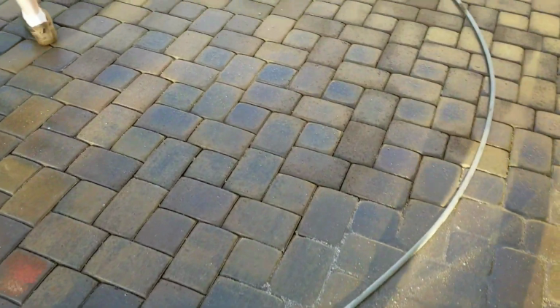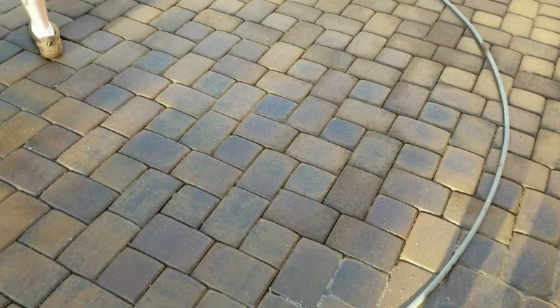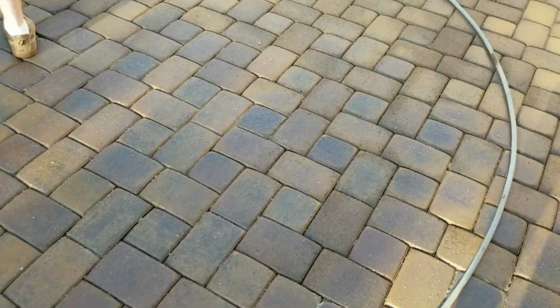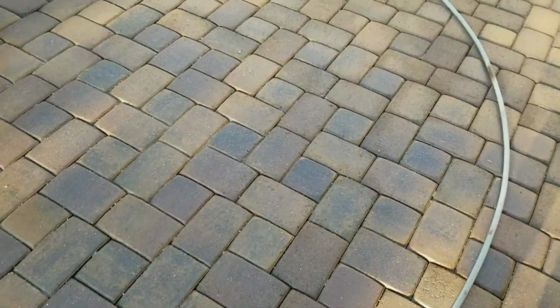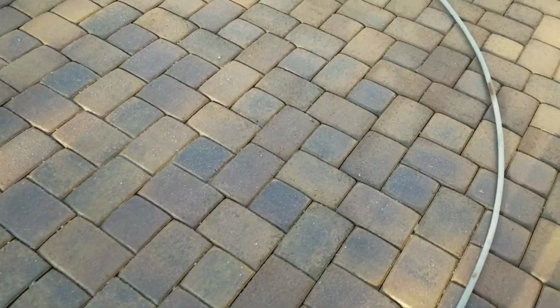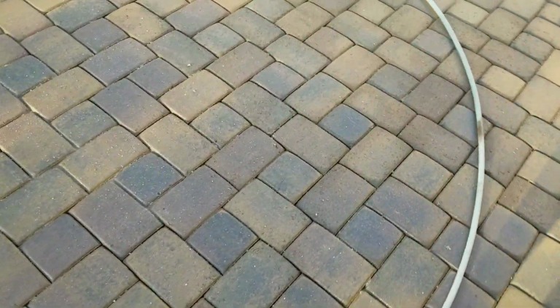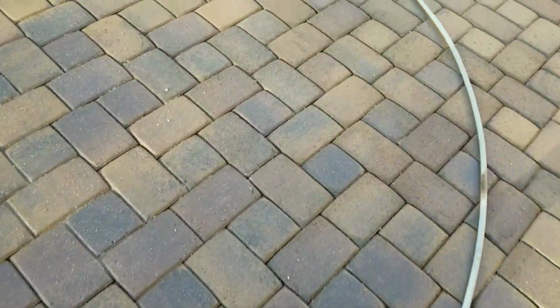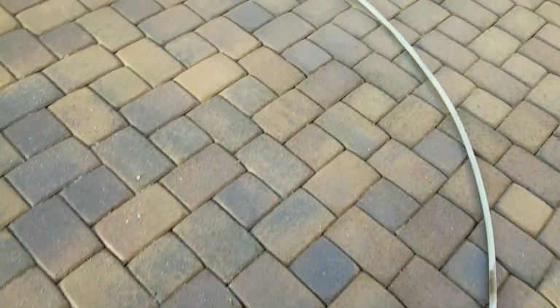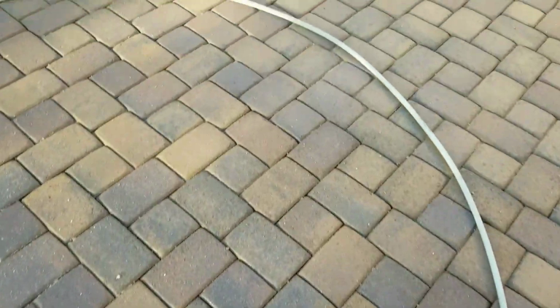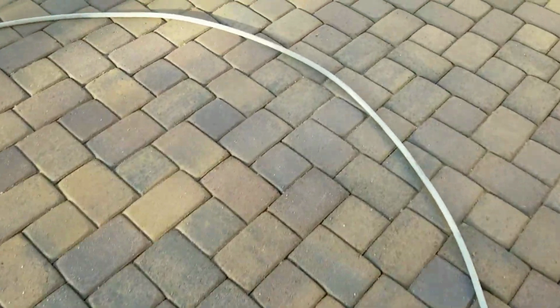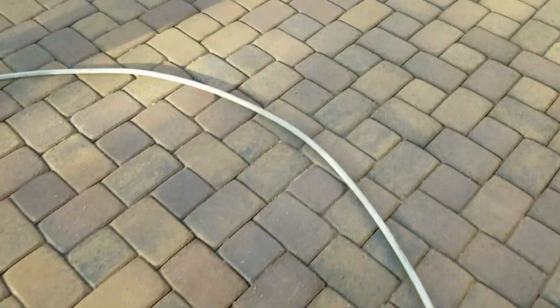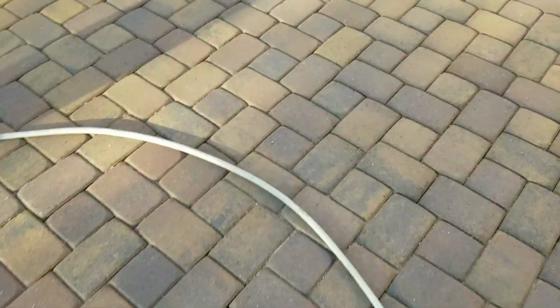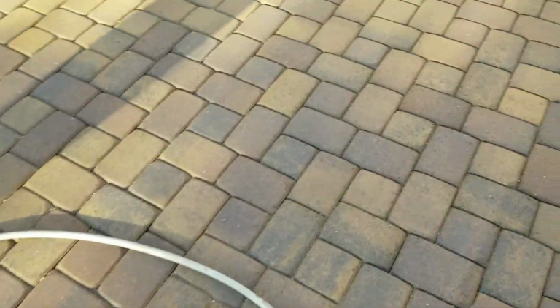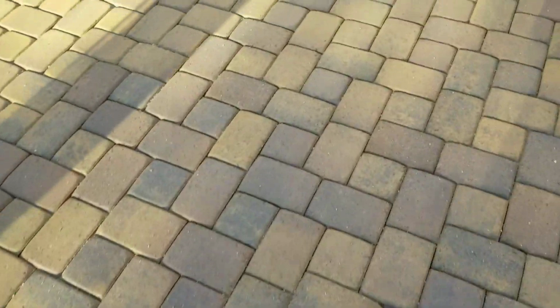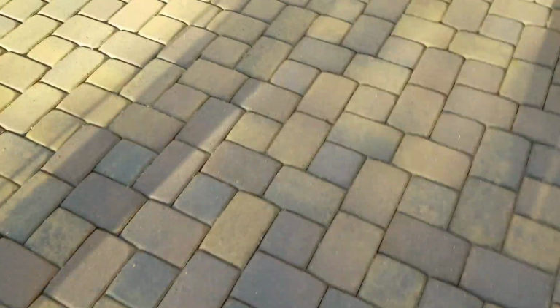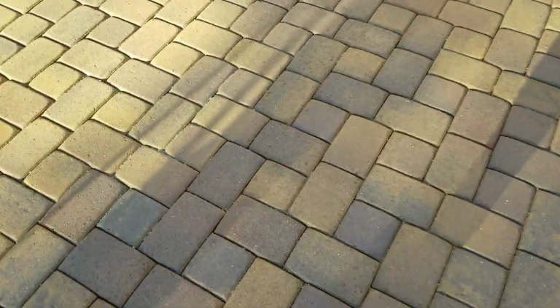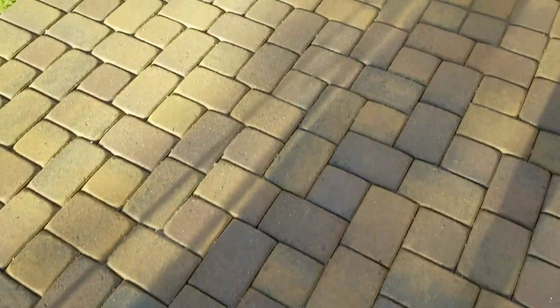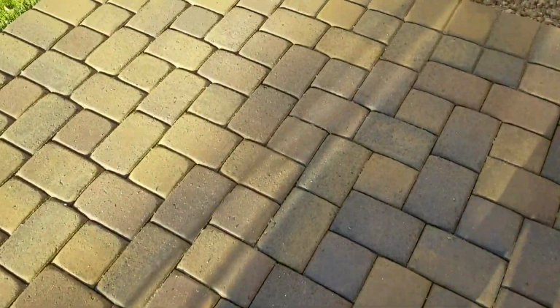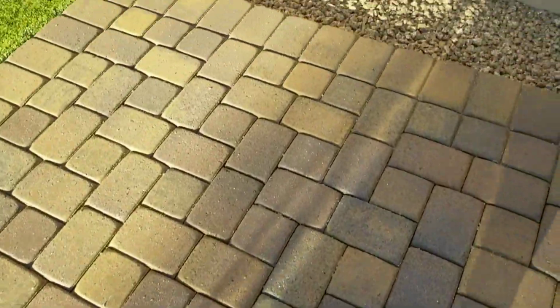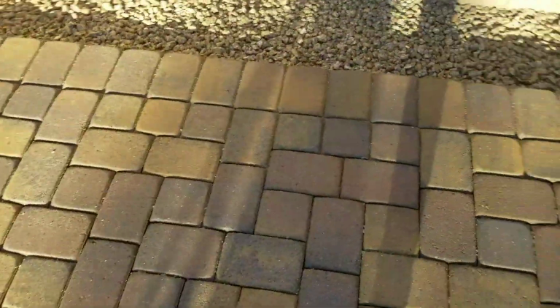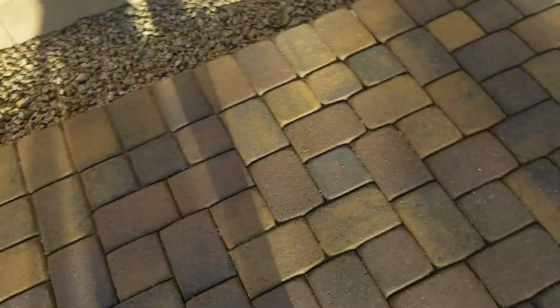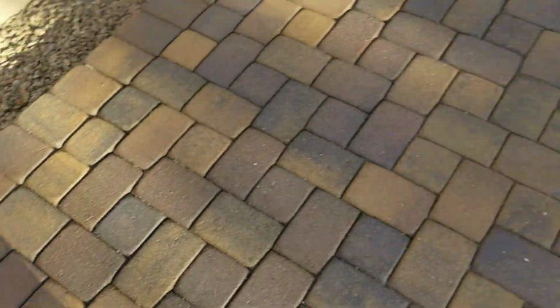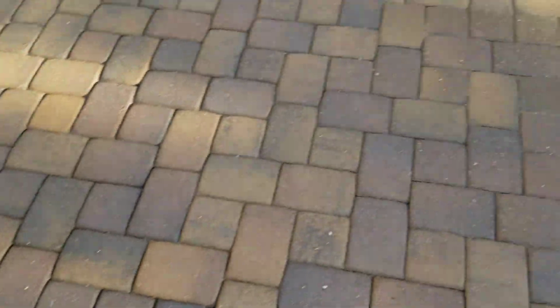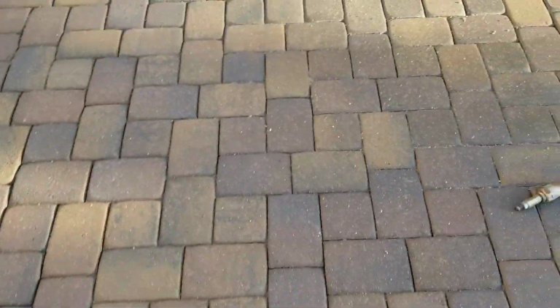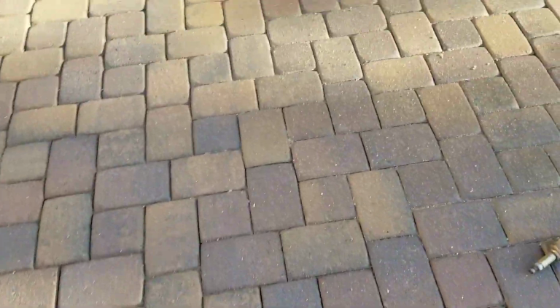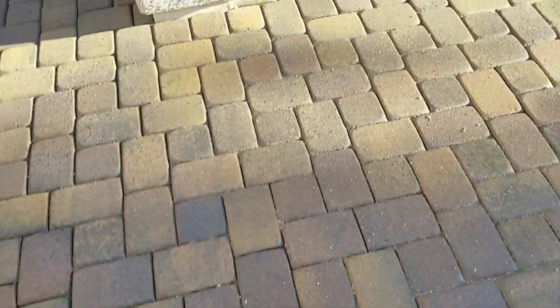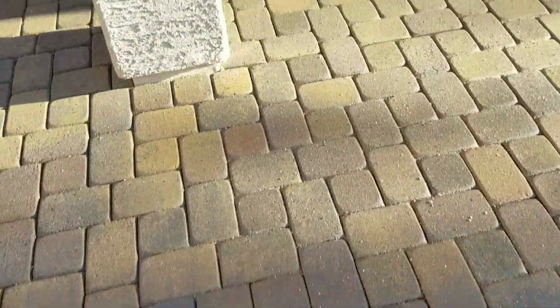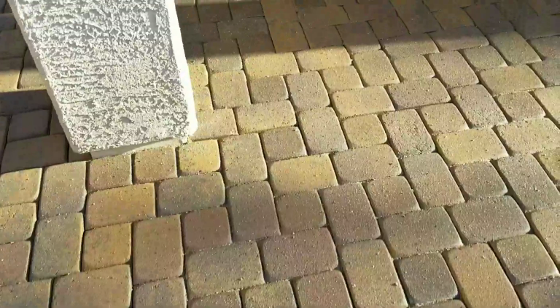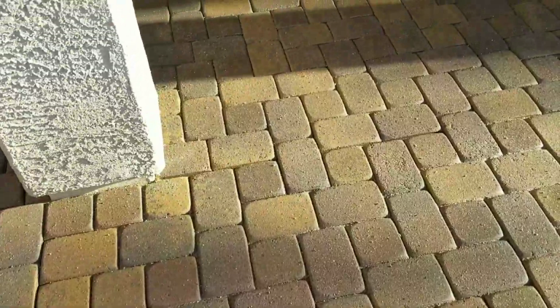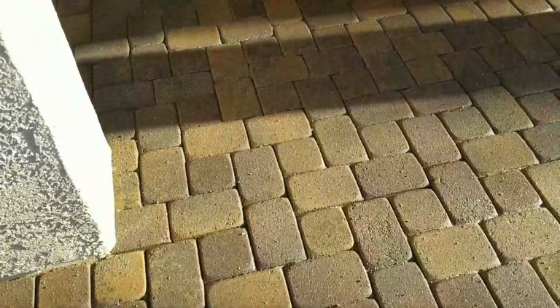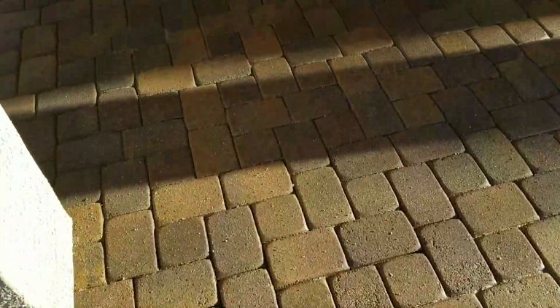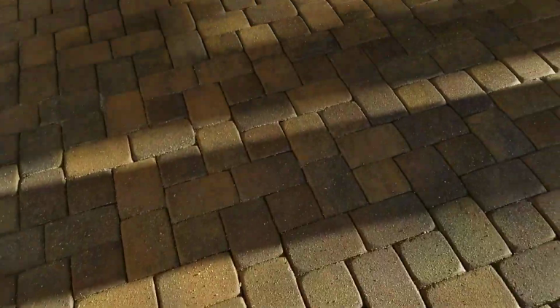Here's the finished result. We'll be doing the acid wash on this after we clean it all up. Down this area over here you can see how the sand is removed.